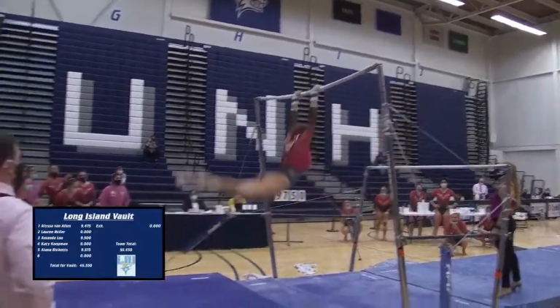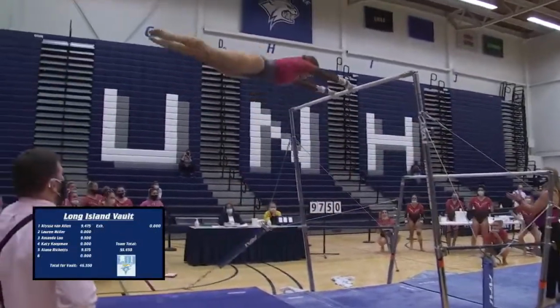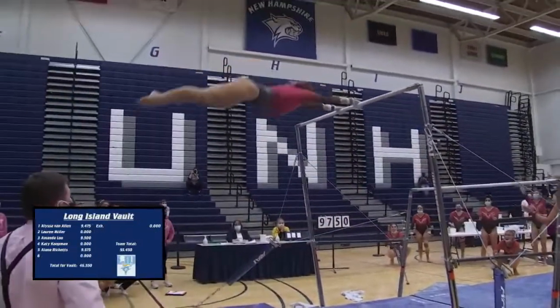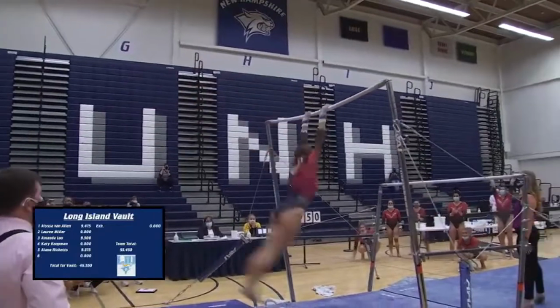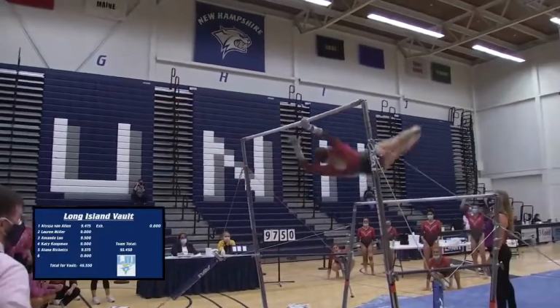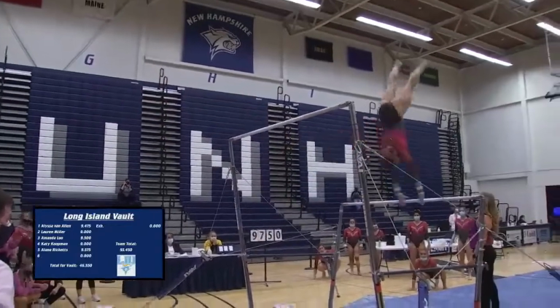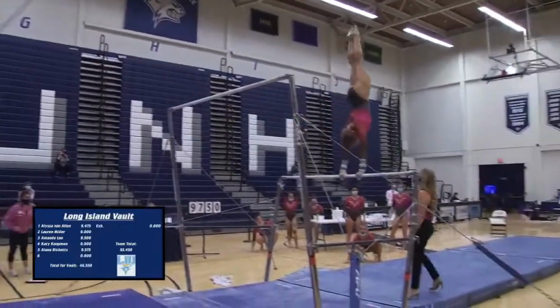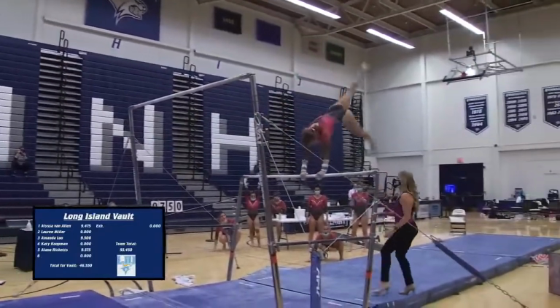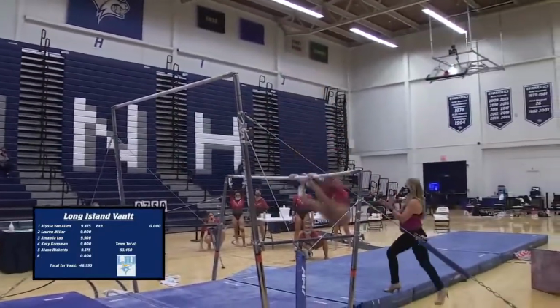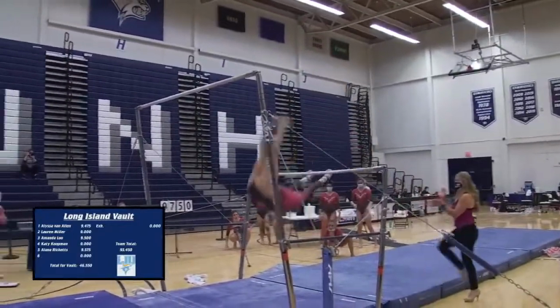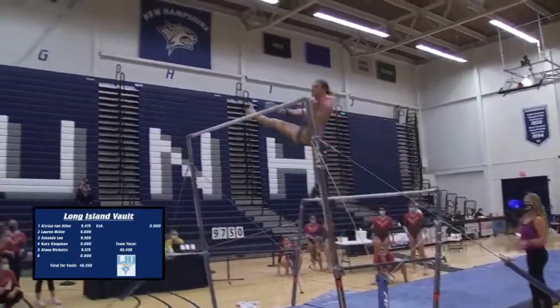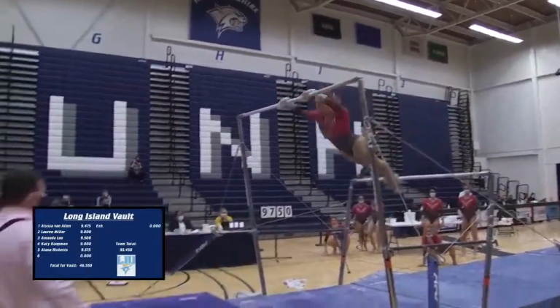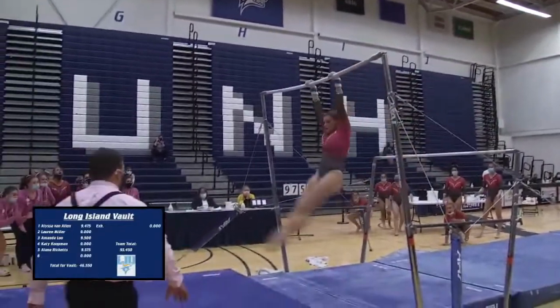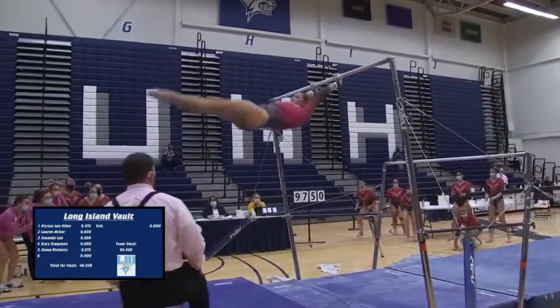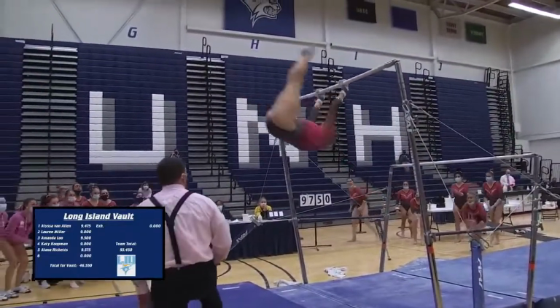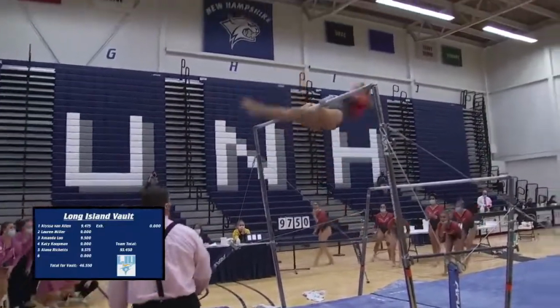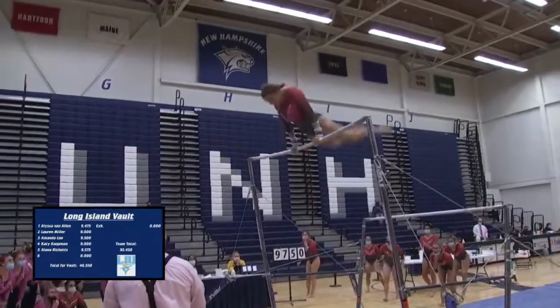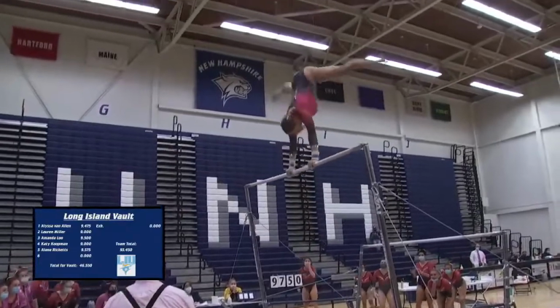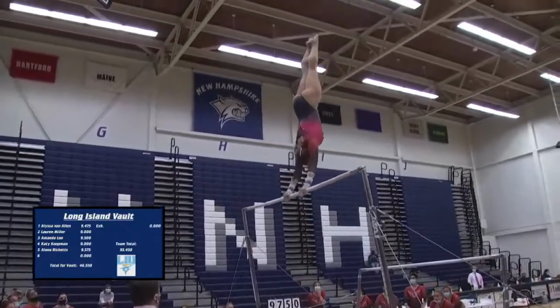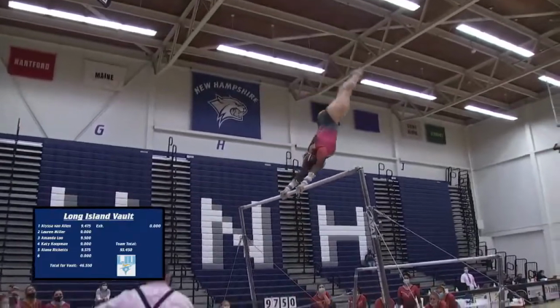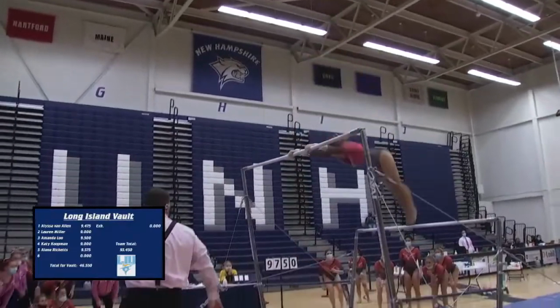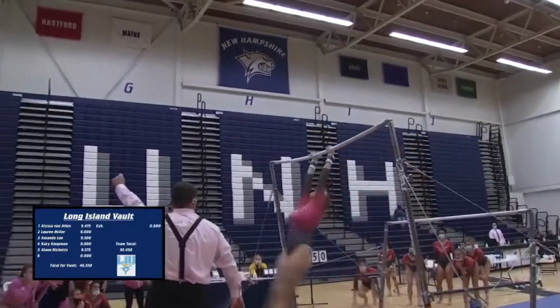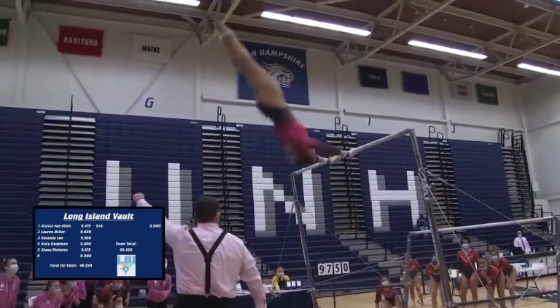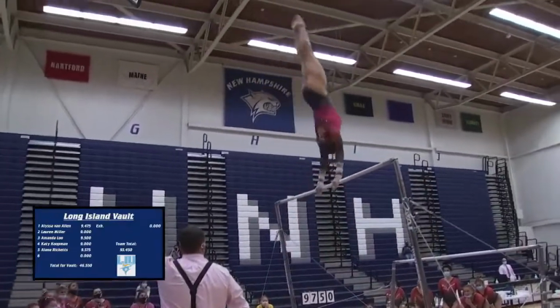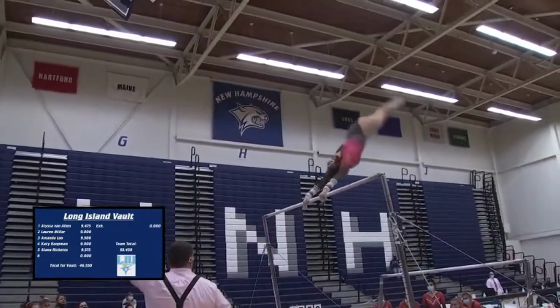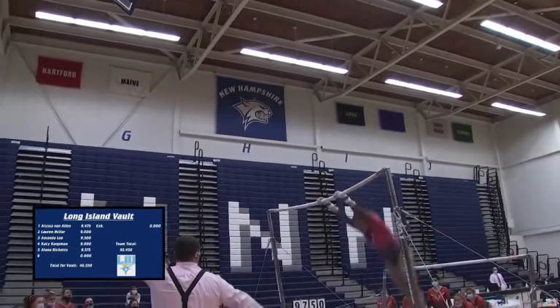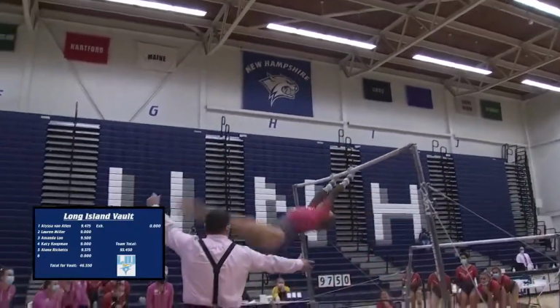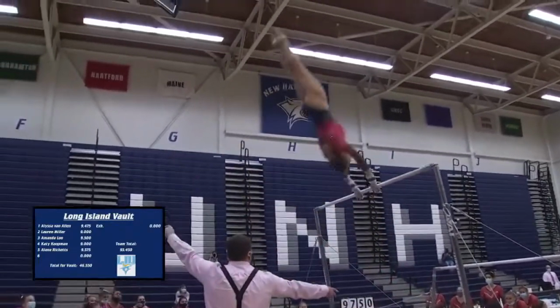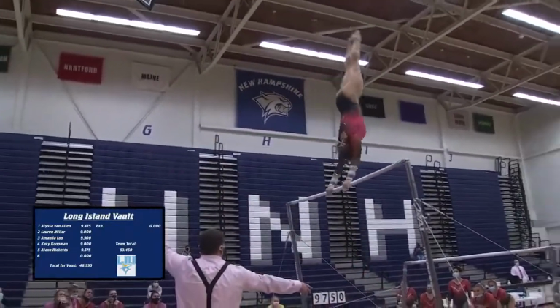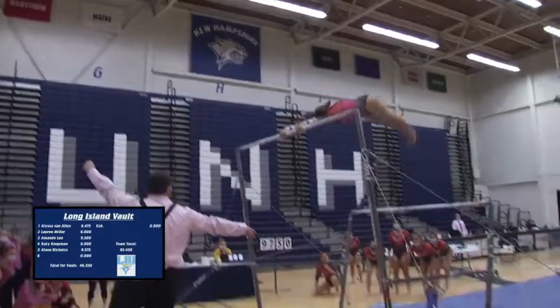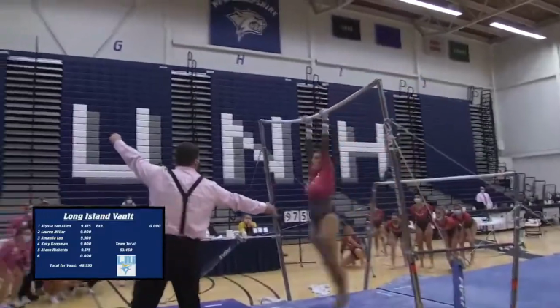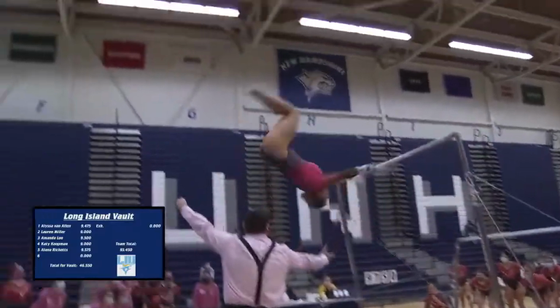That's Maloney. Overshave to handstand, drop for that handstand, right into it. Toe up to the high bar, another solid handstand. Looking for a full twisting double tap here.